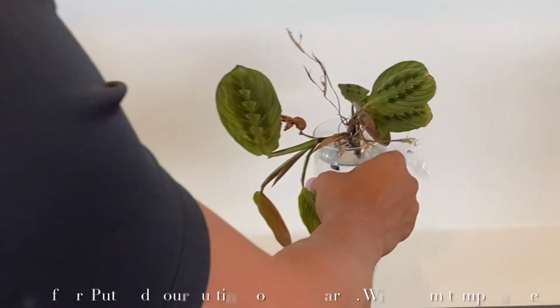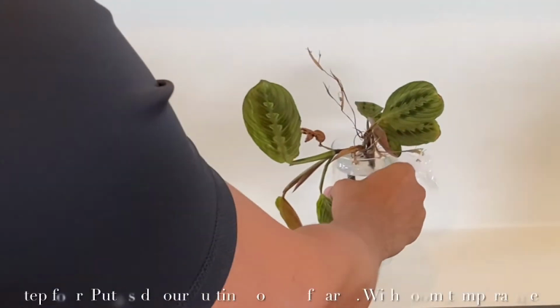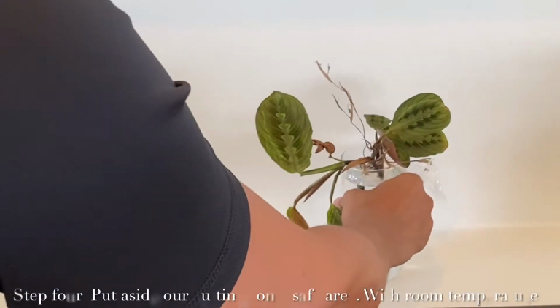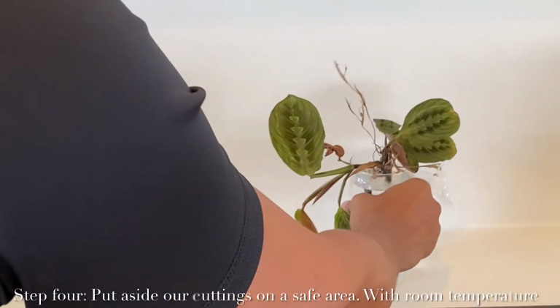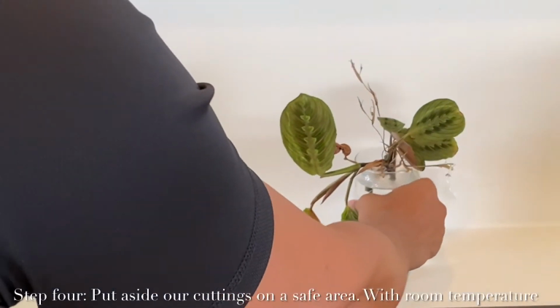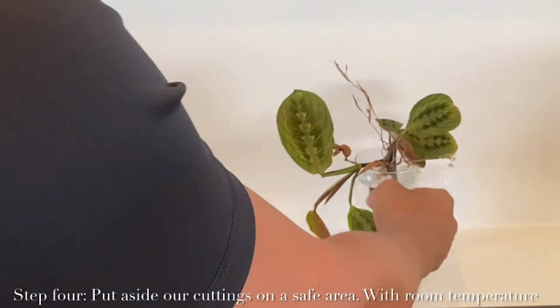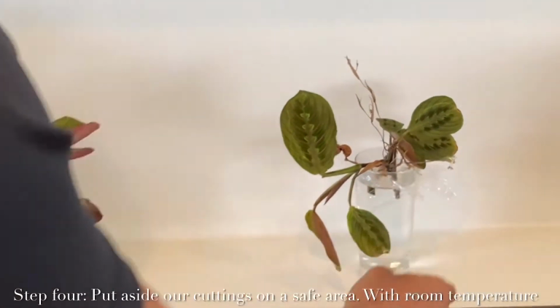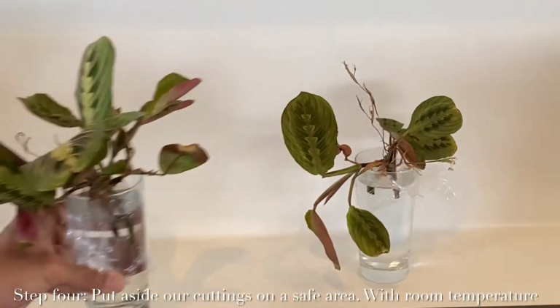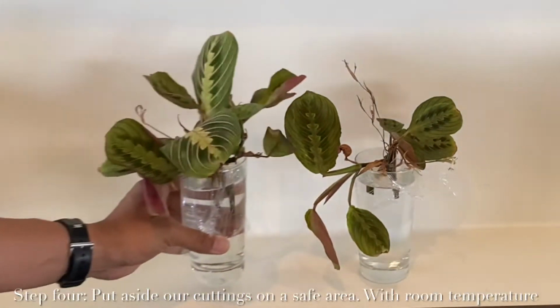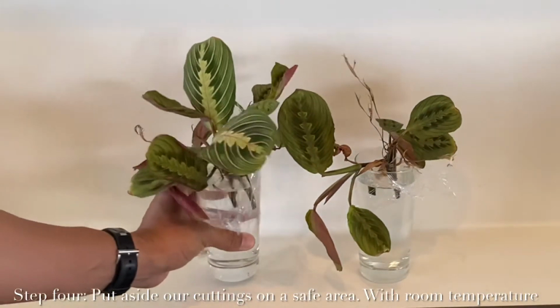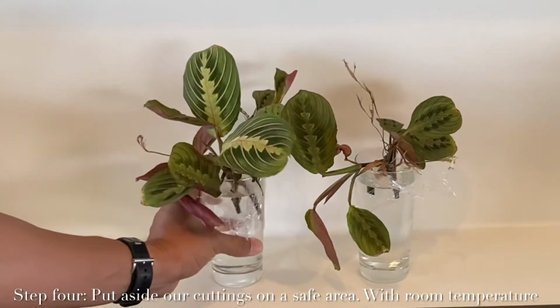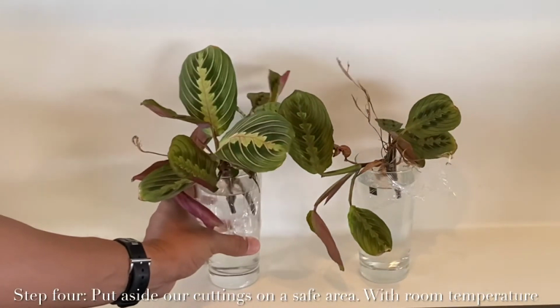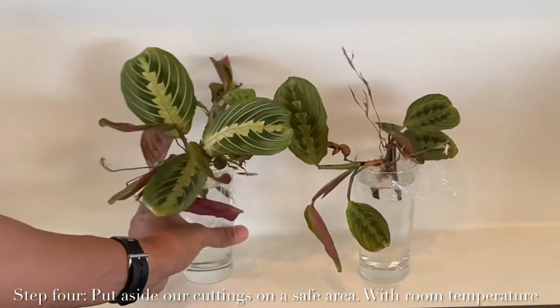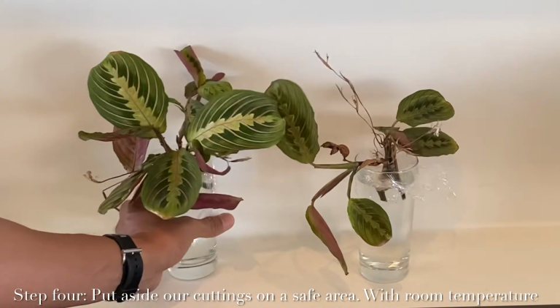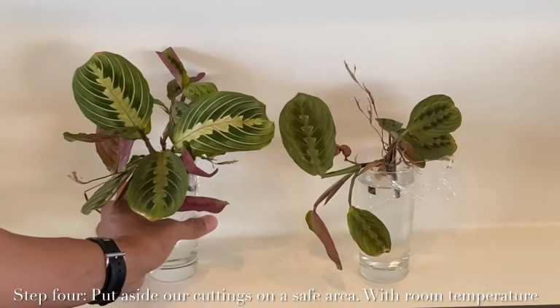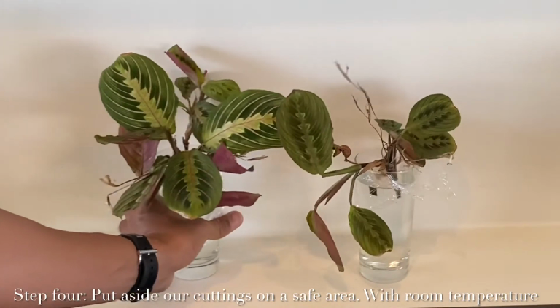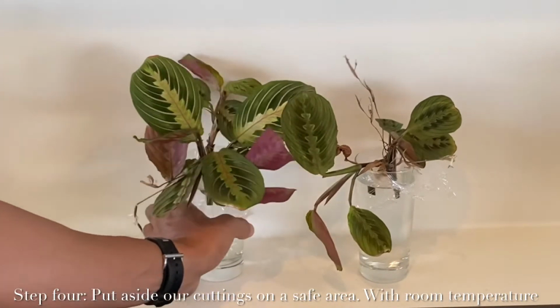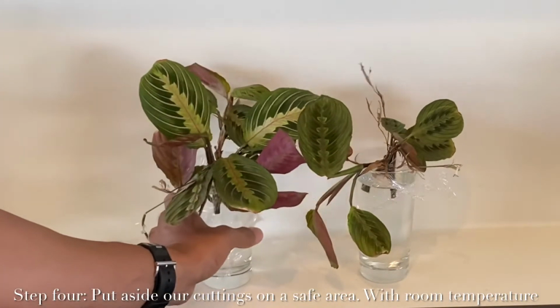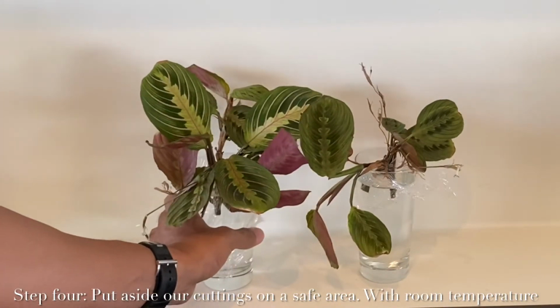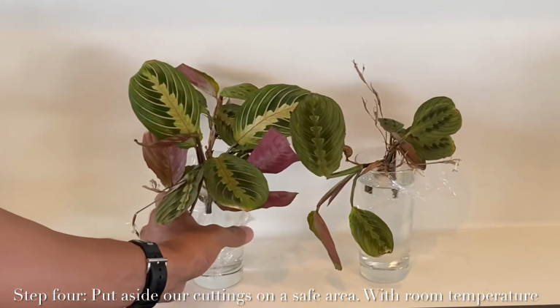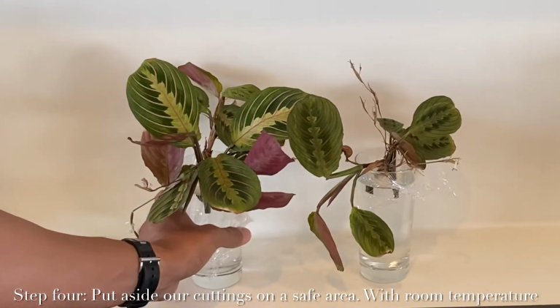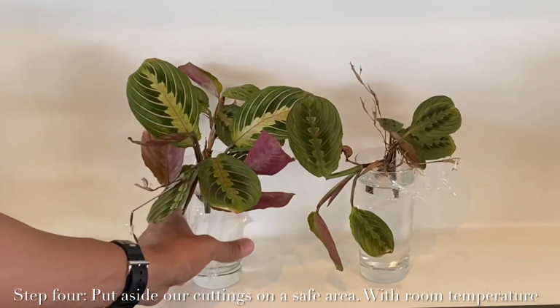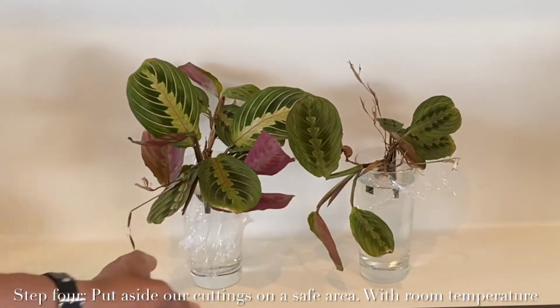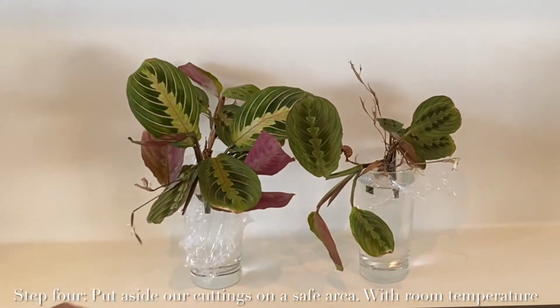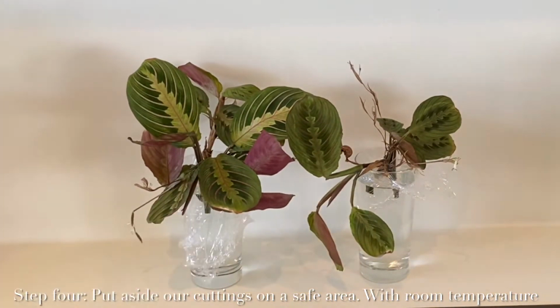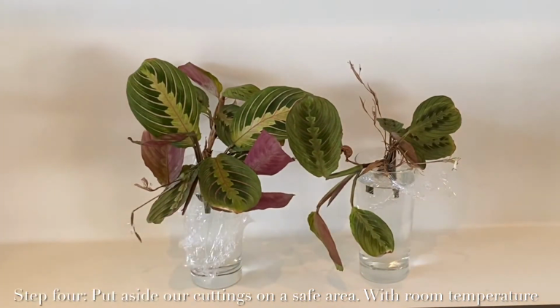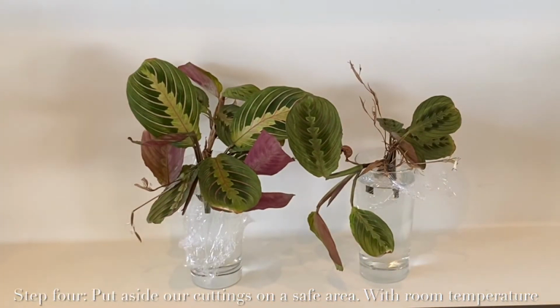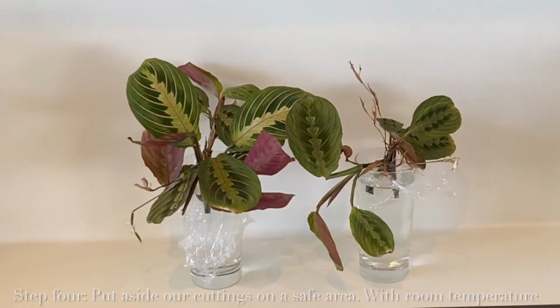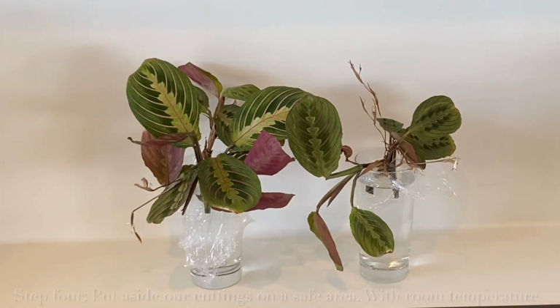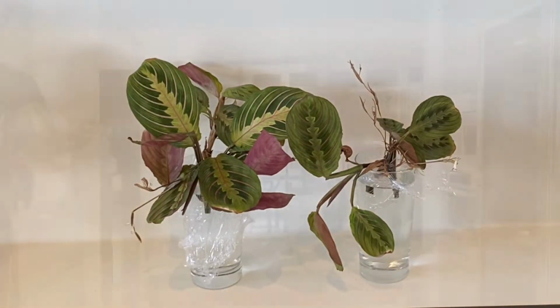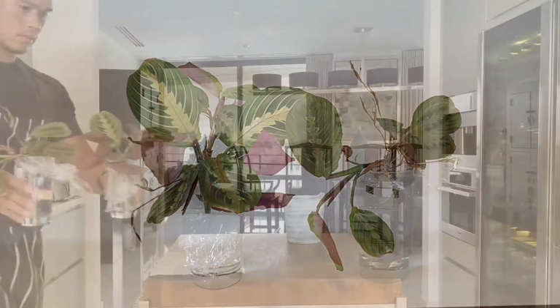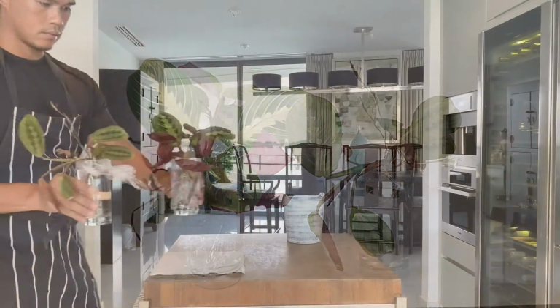The next step would be putting it aside in a safe place where there is no direct sunlight, at room temperature. Then we're going to get back to it after two days.